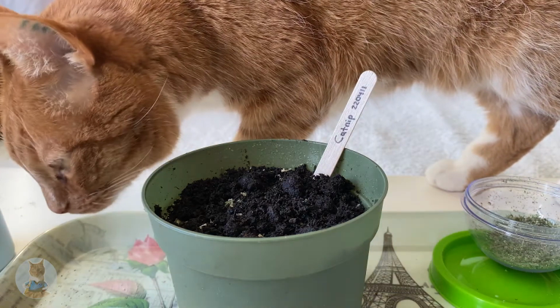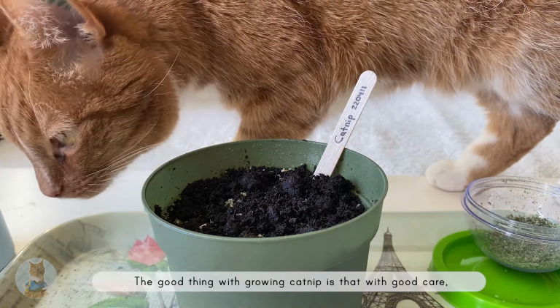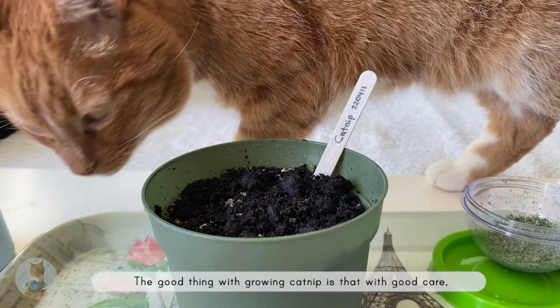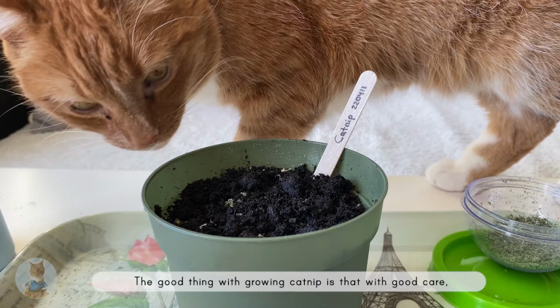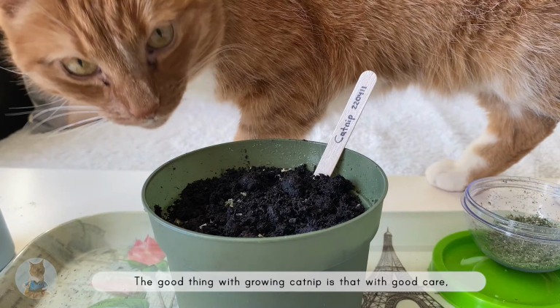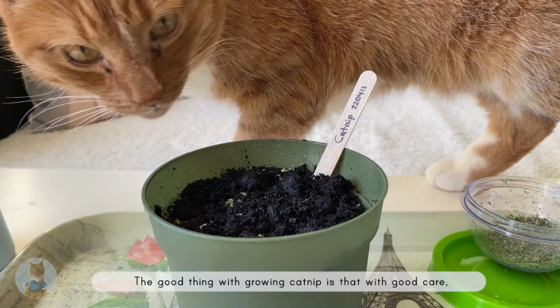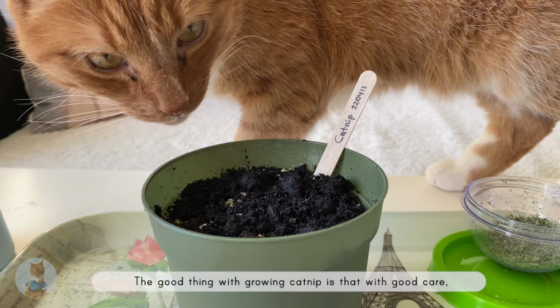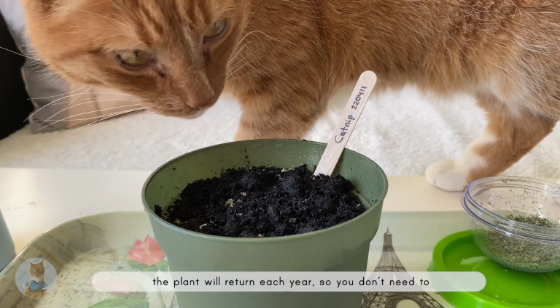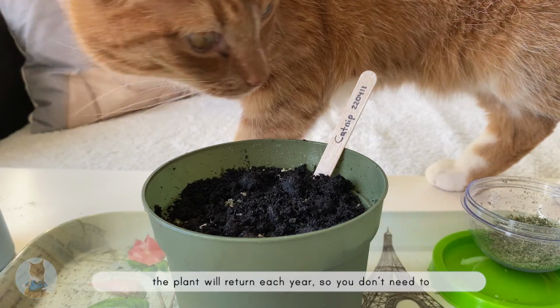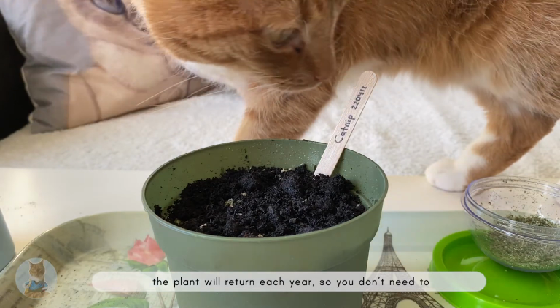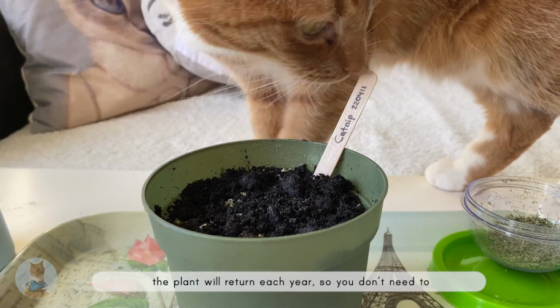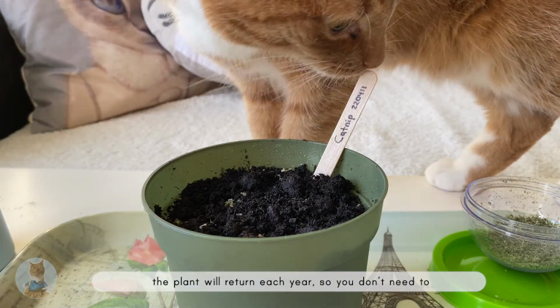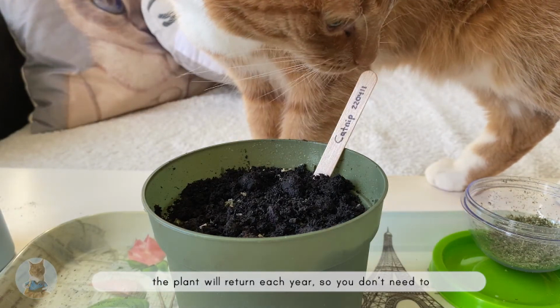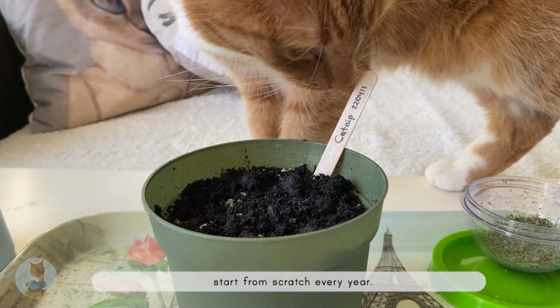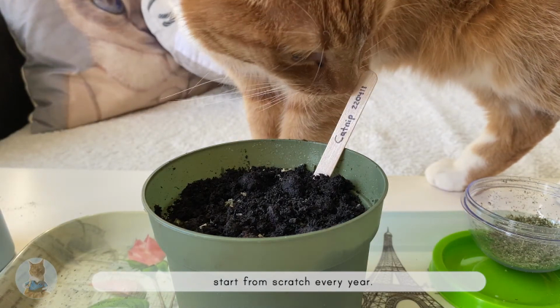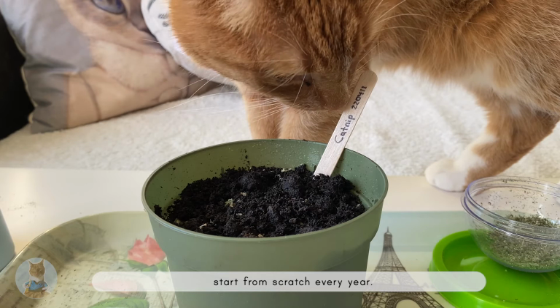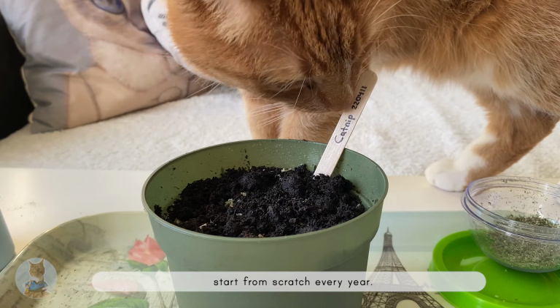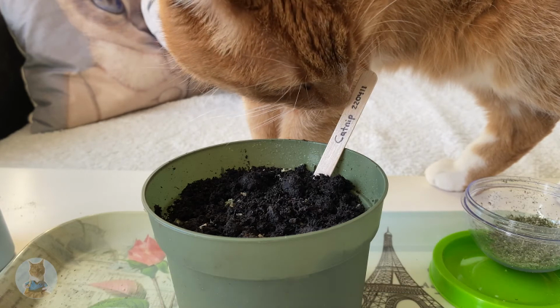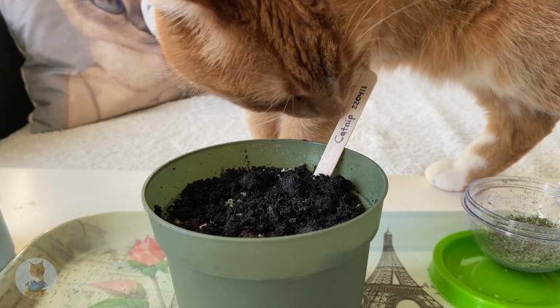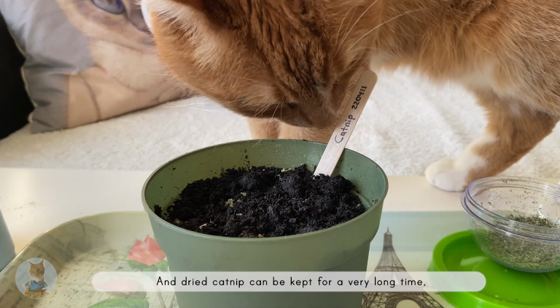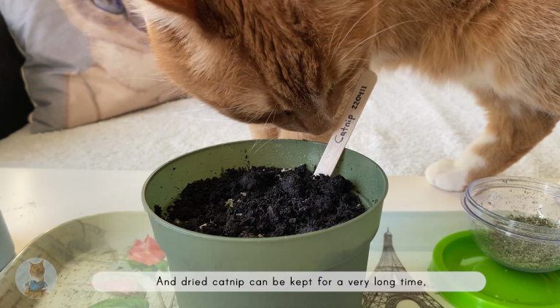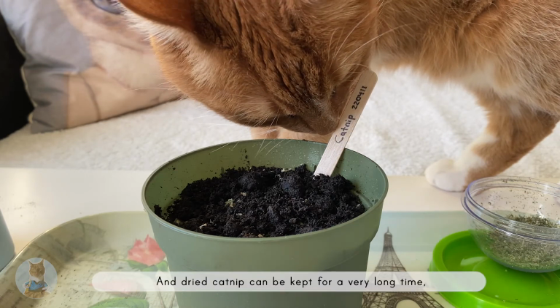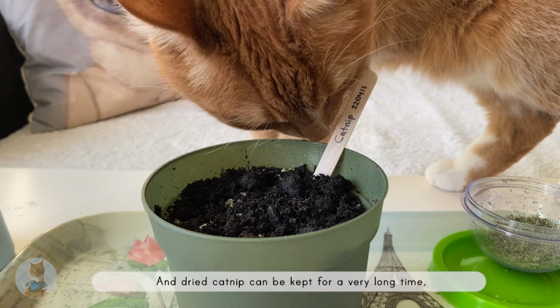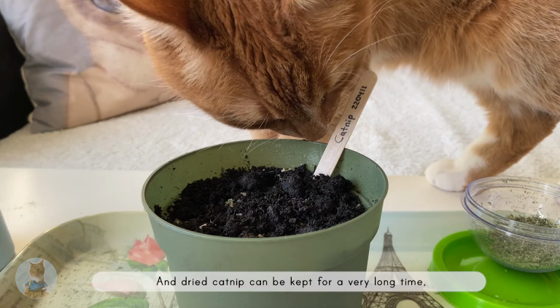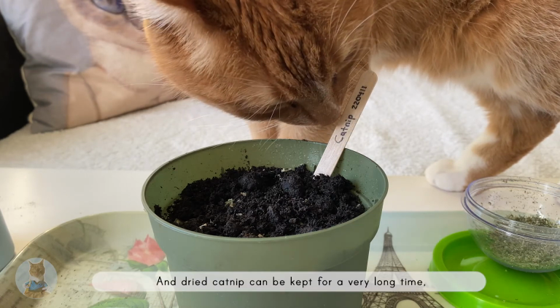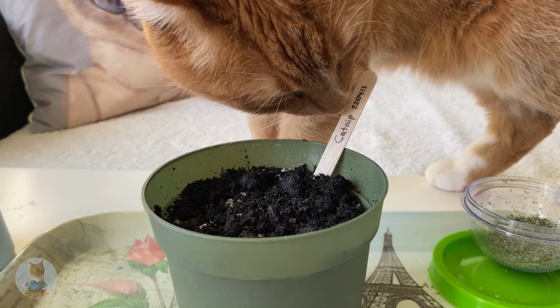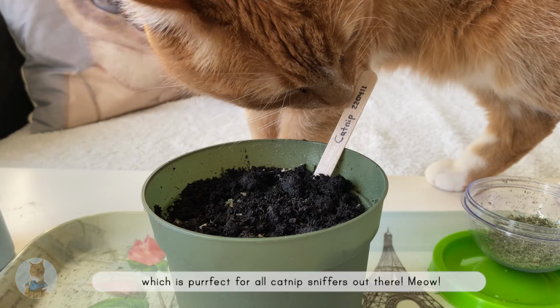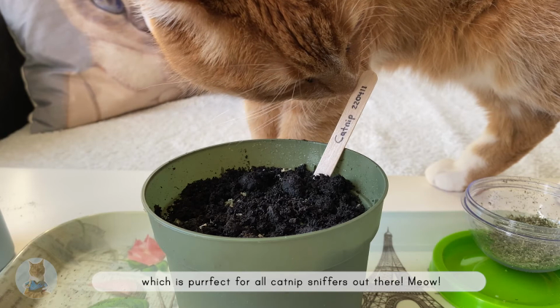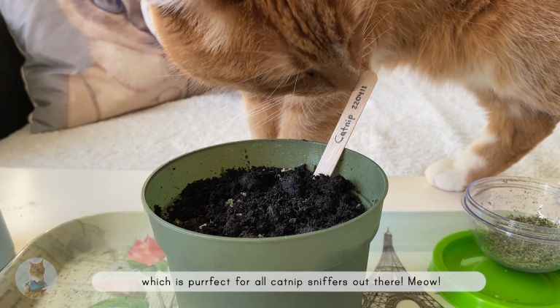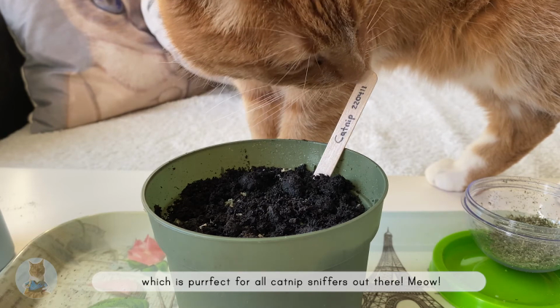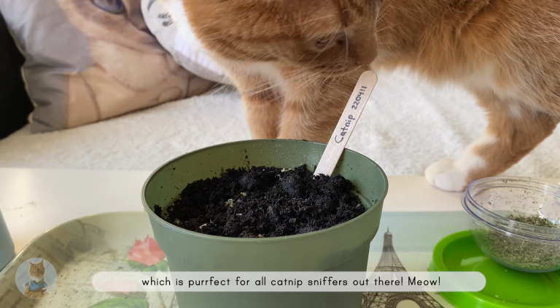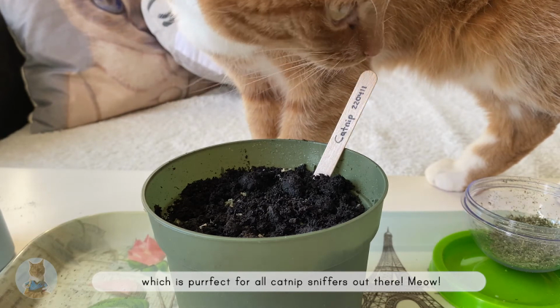The good thing with growing catnip is that with good care, the plant will return each year, so you don't need to start from scratch every year. And dried catnip can be kept for a very long time, which is perfect for all catnip sniffers out there.